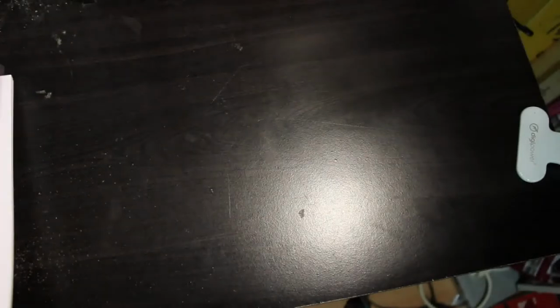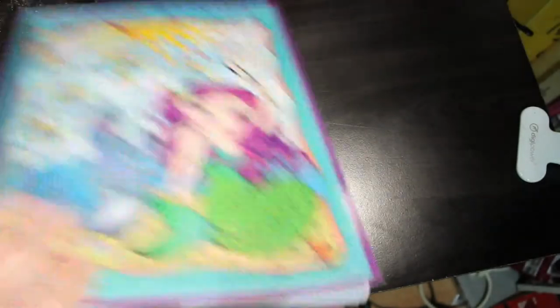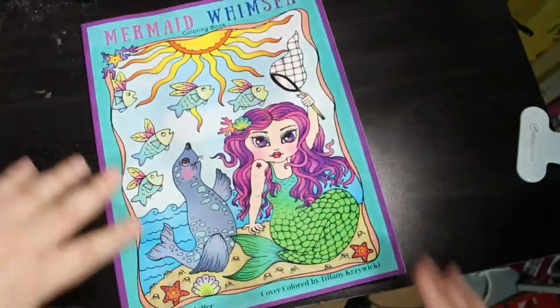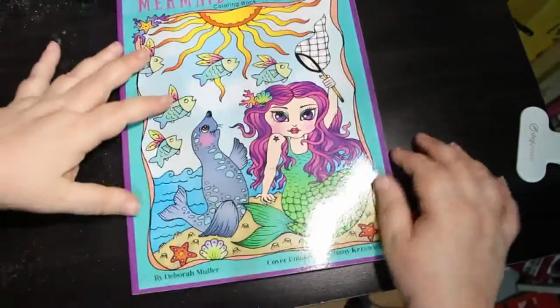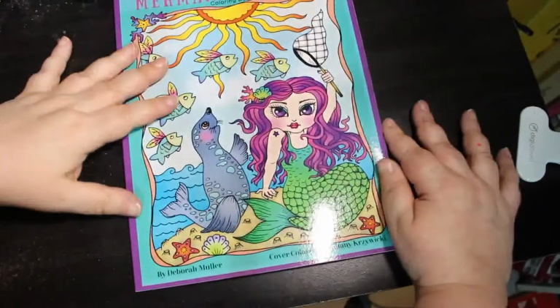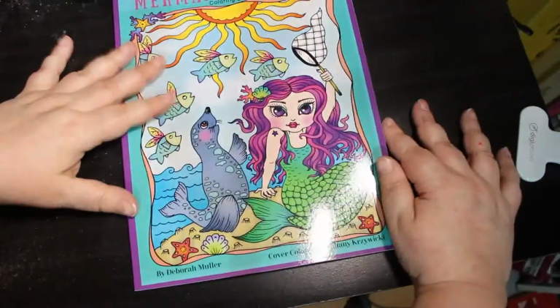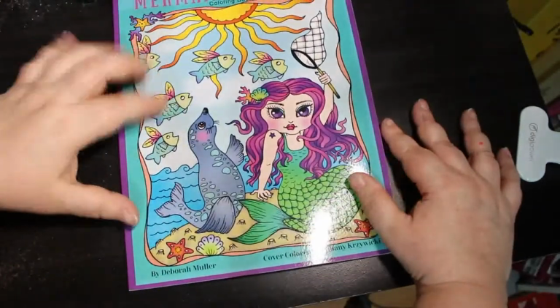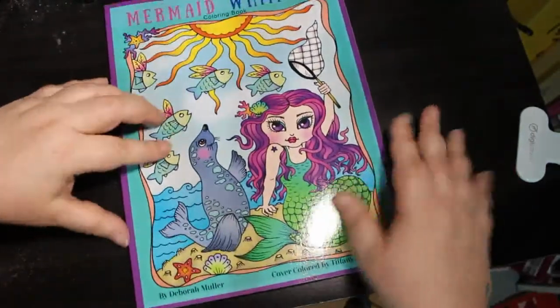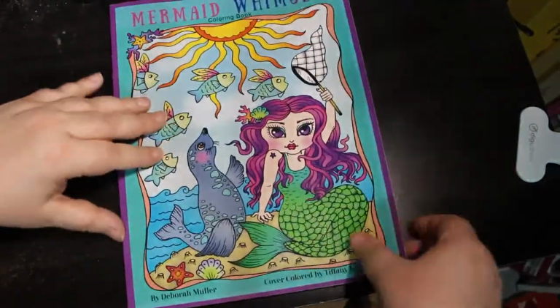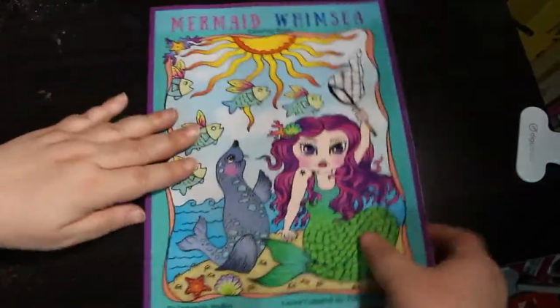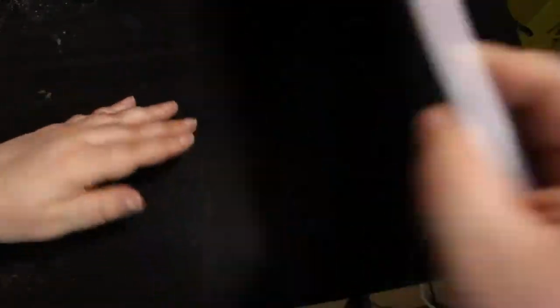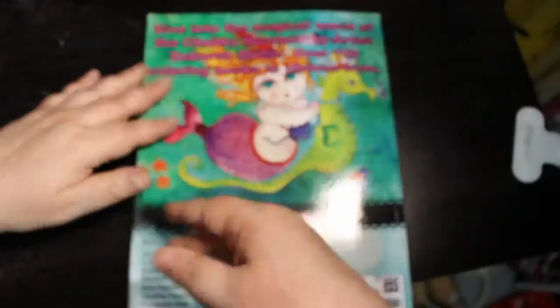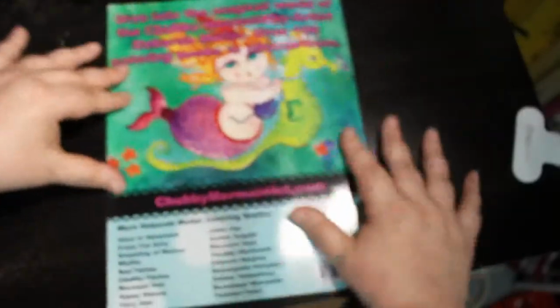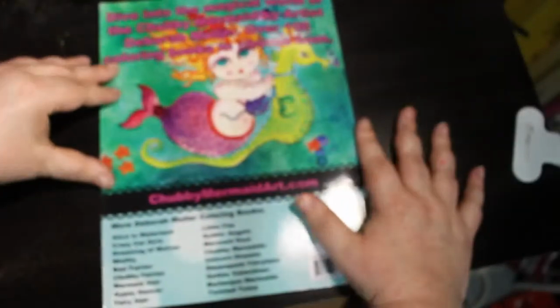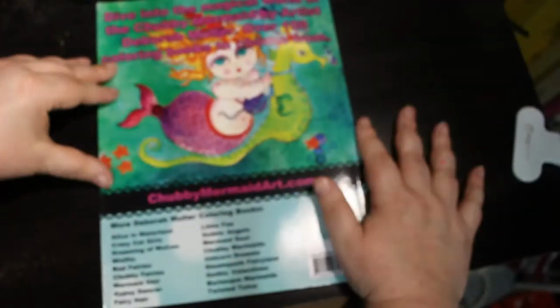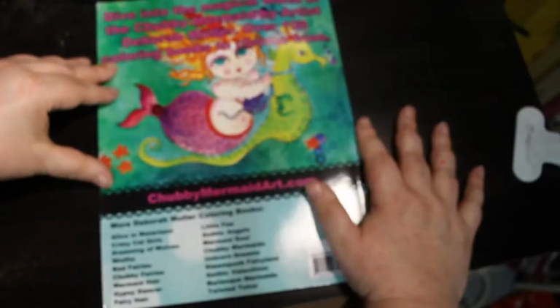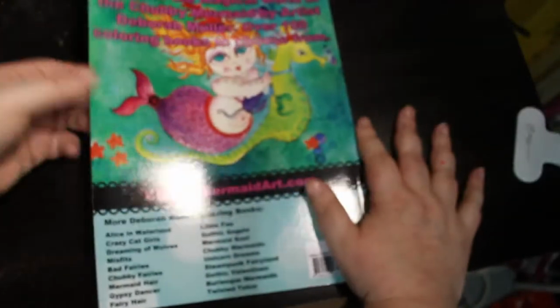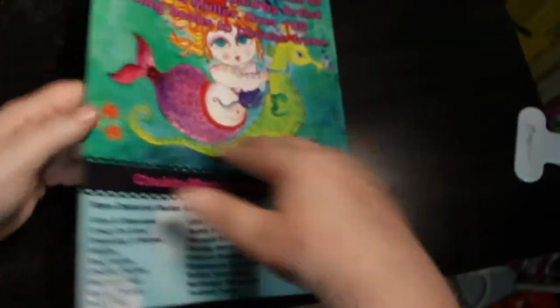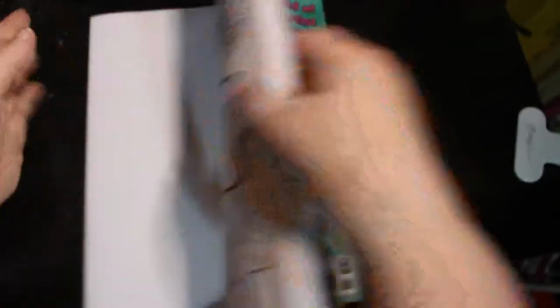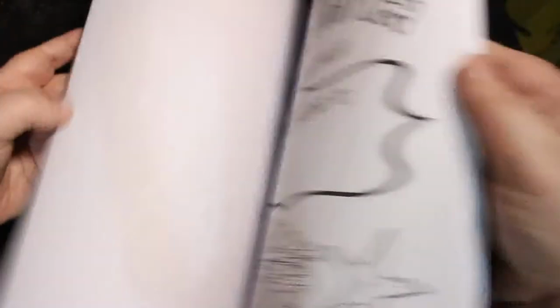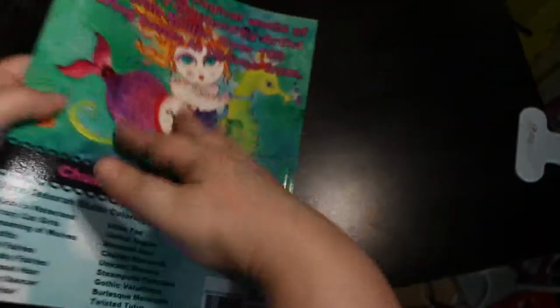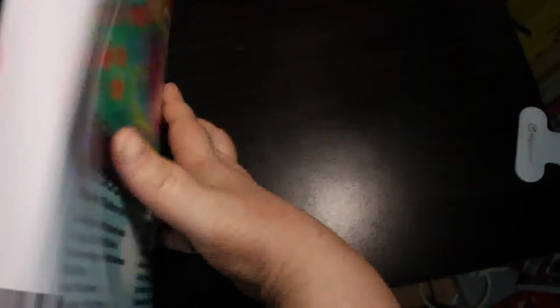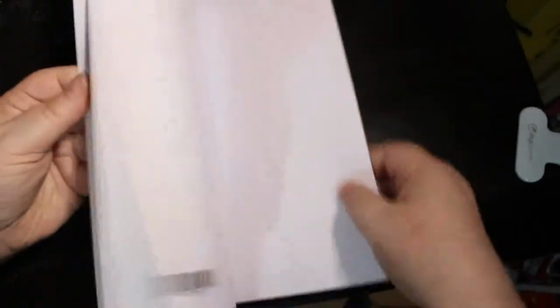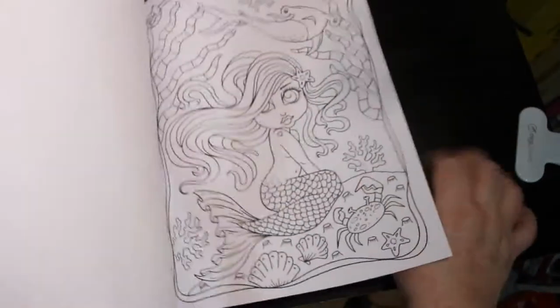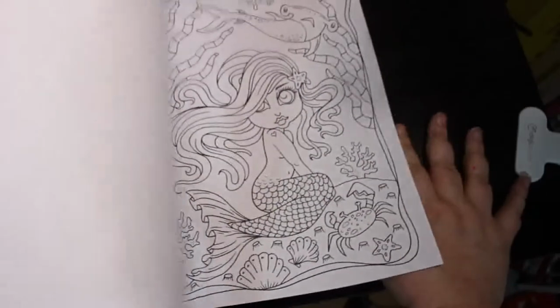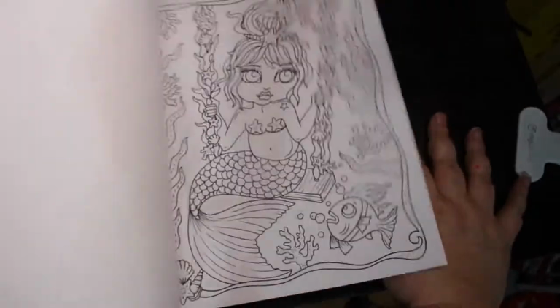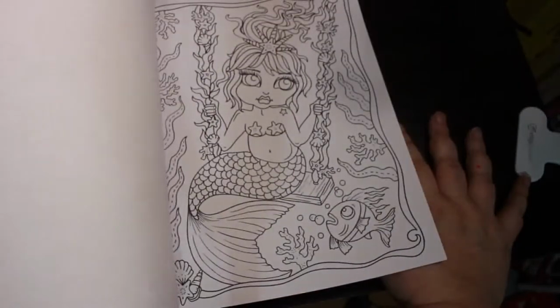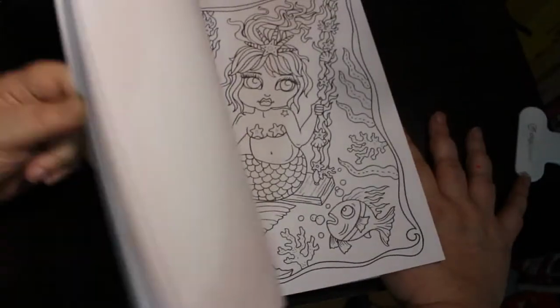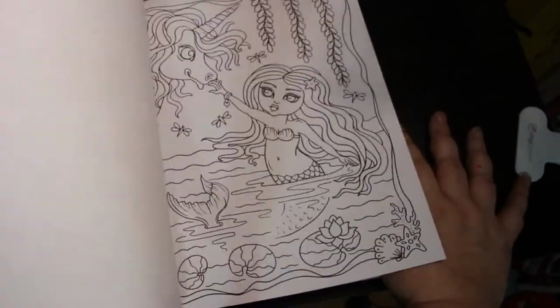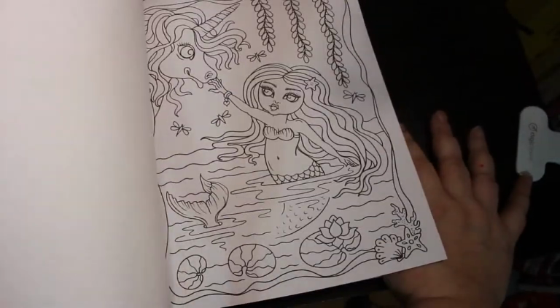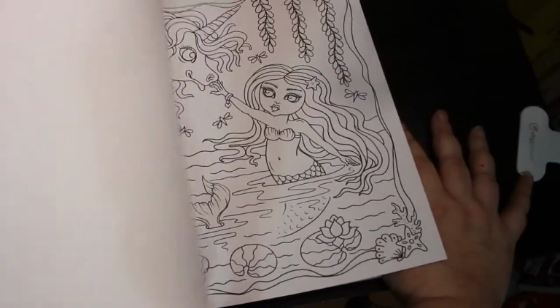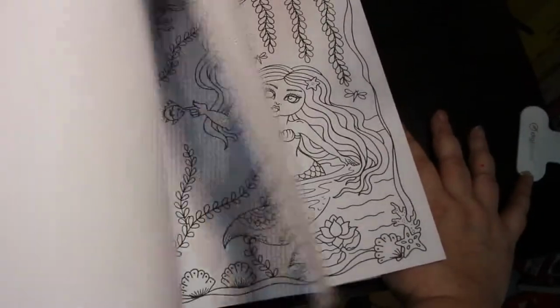I also got another Deborah Muller for my collection — Mermaid Whimsy. I love a little bit of Deborah Muller; these are really really cute.